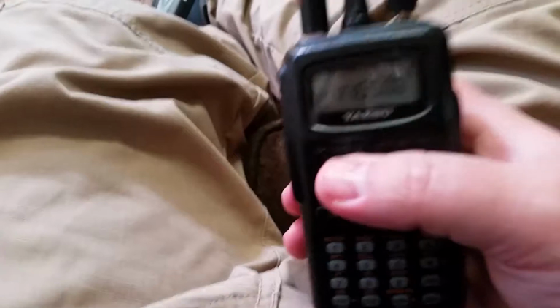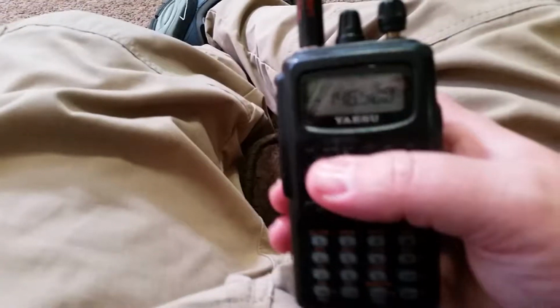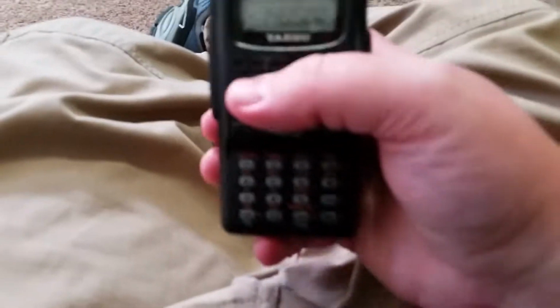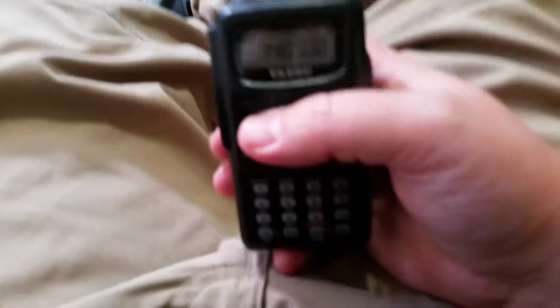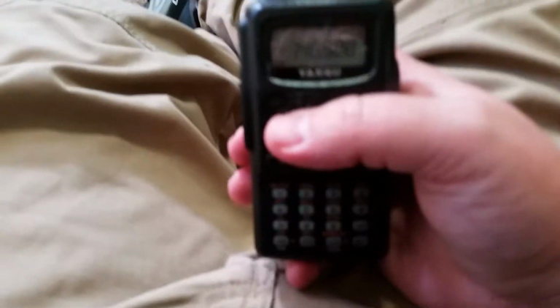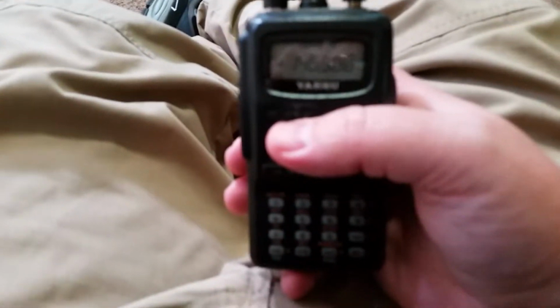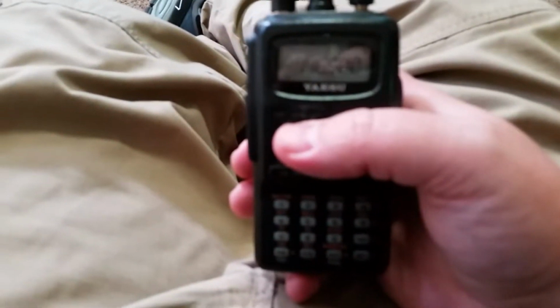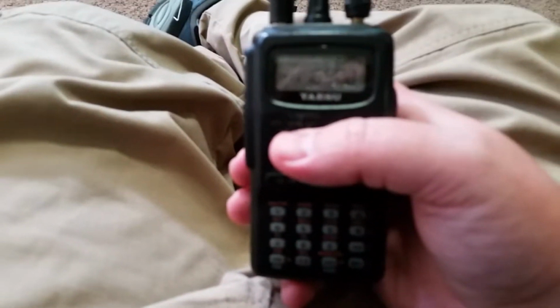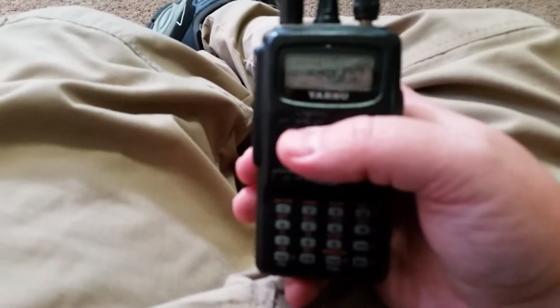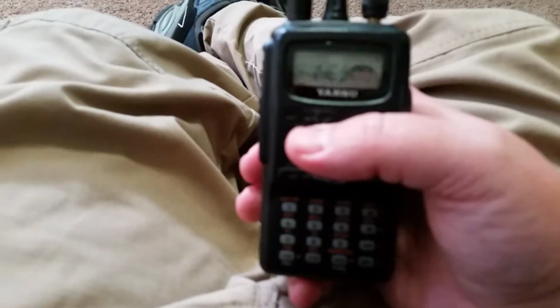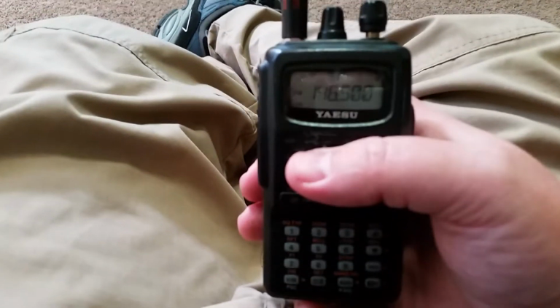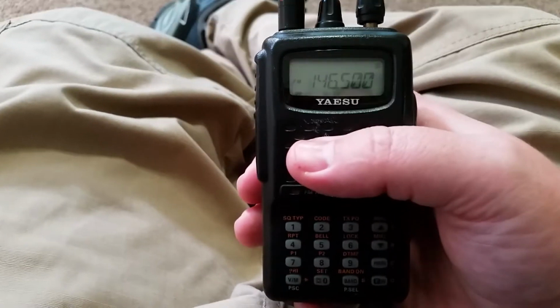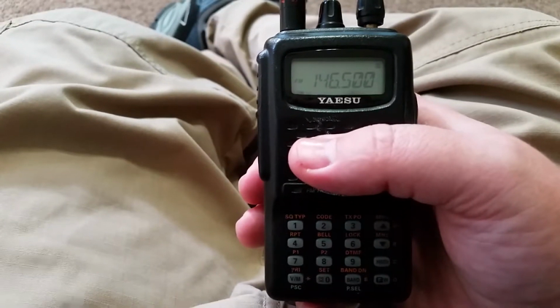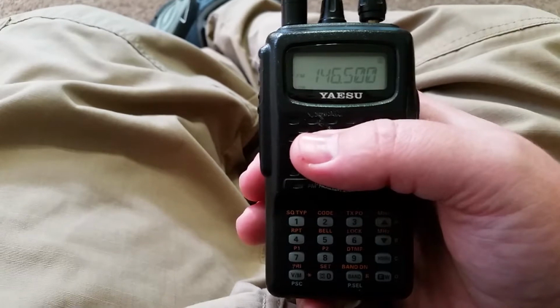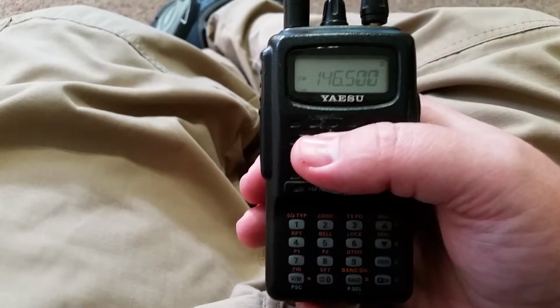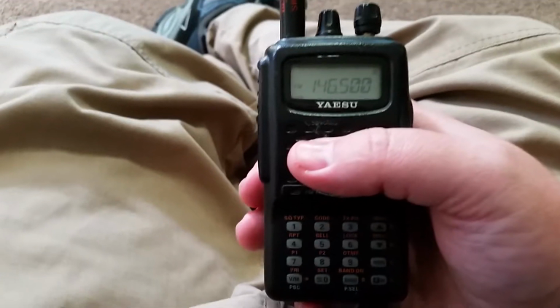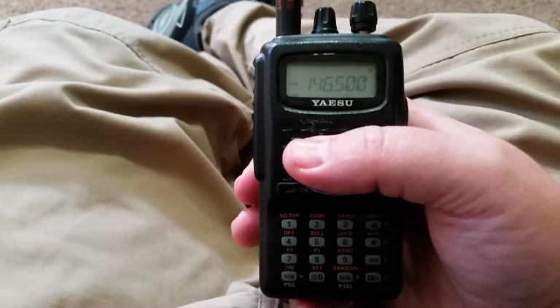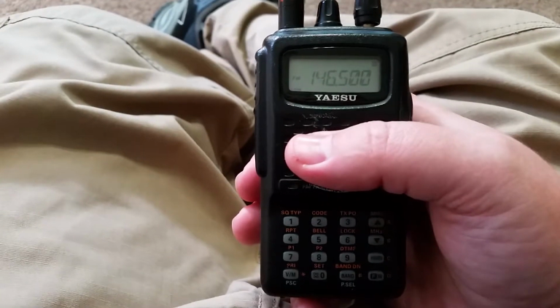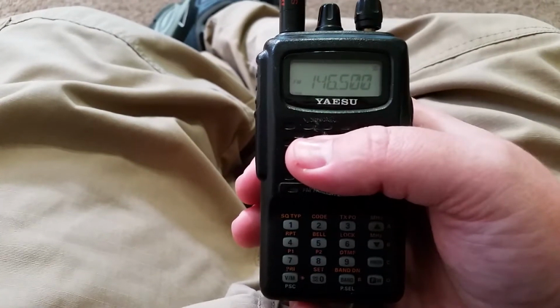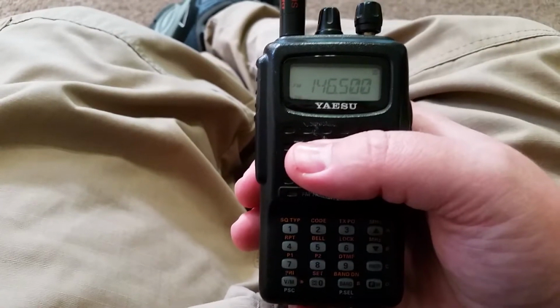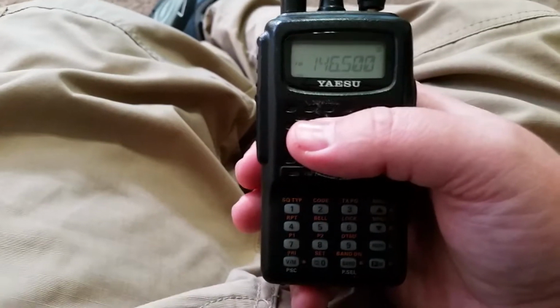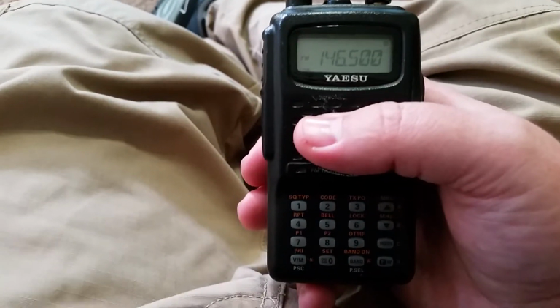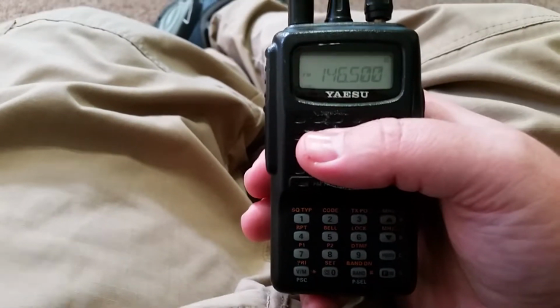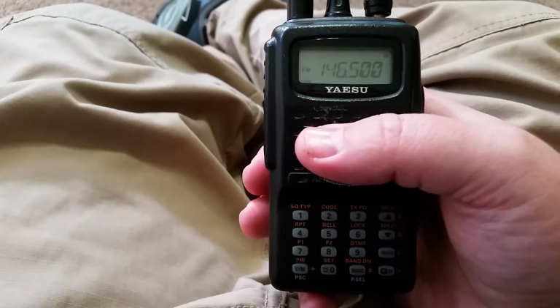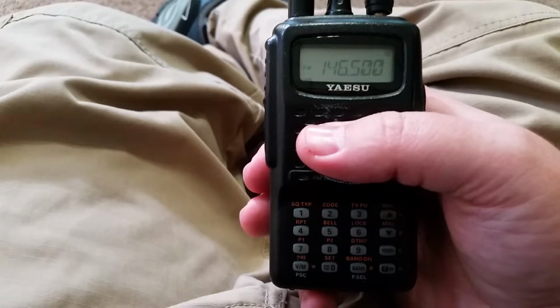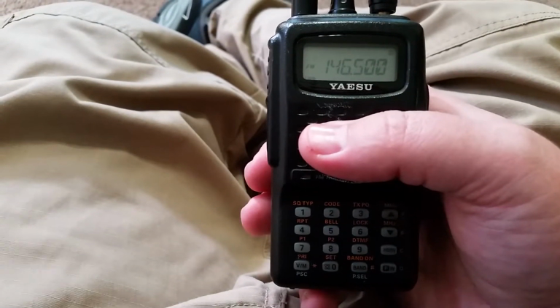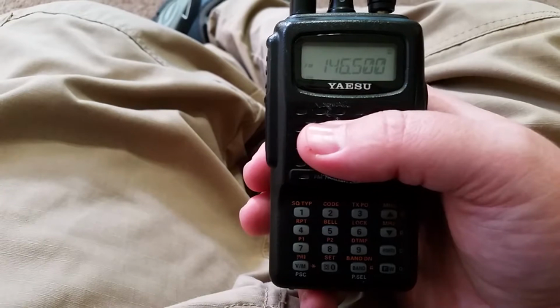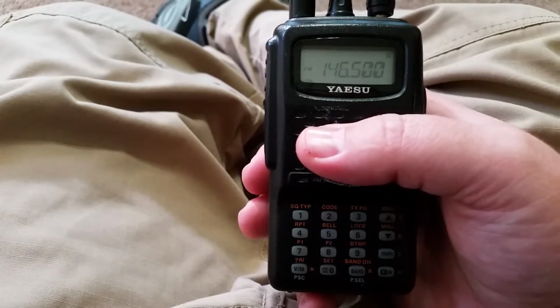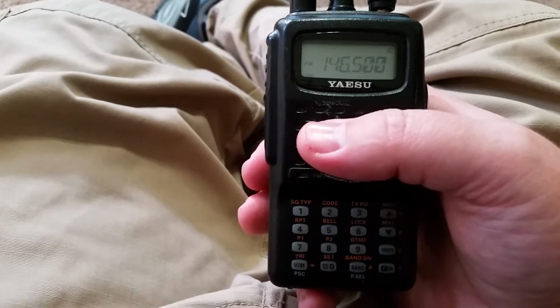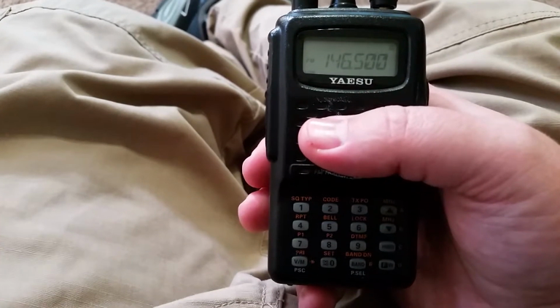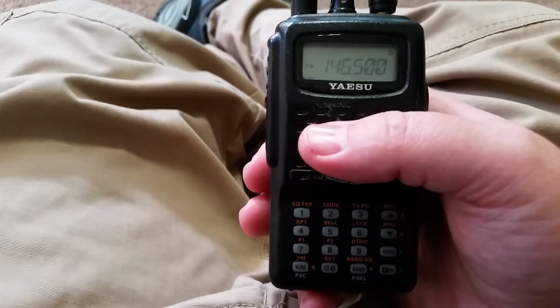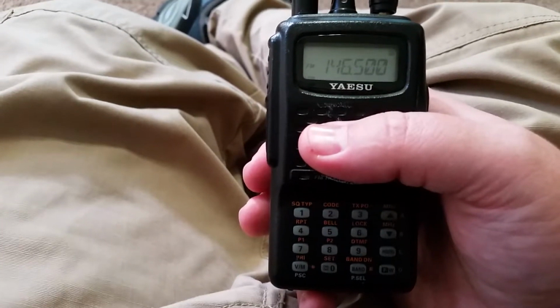Hello YouTube. We're talking about the FT-60 and how to get it MCOM Radiant ready — basically breathe a little bit of new life into it and make it useful for the next several more years.